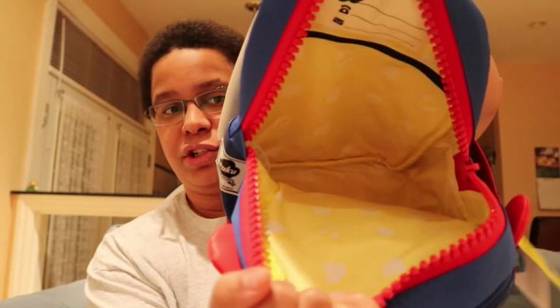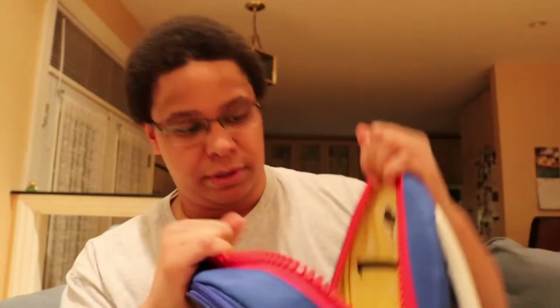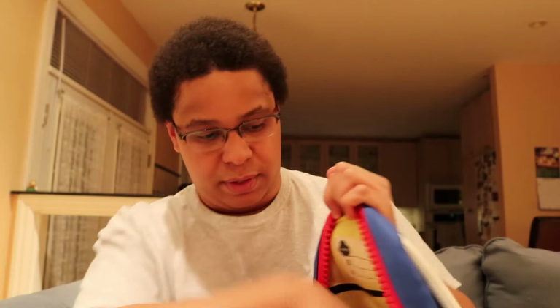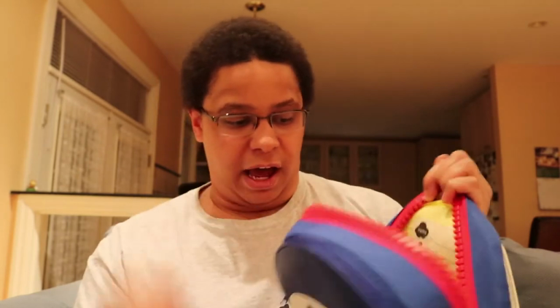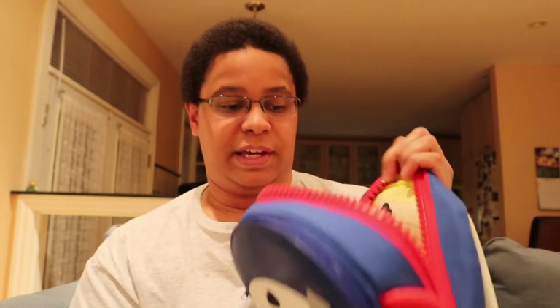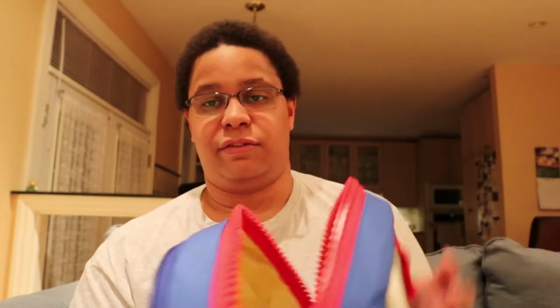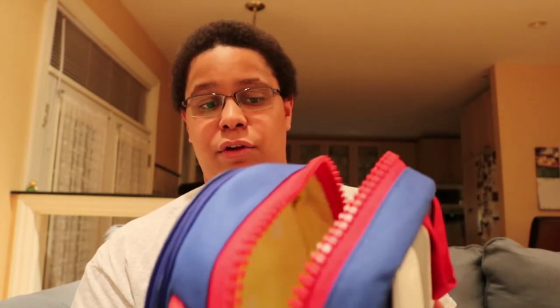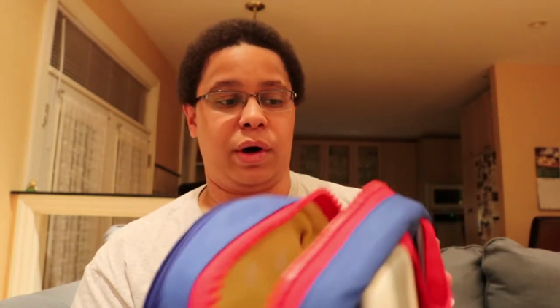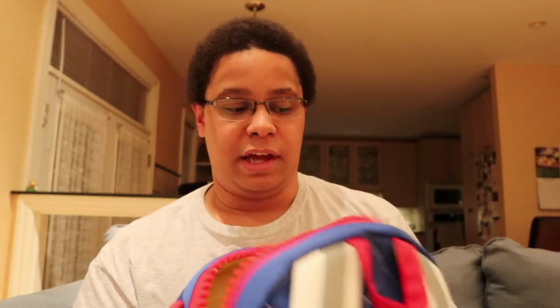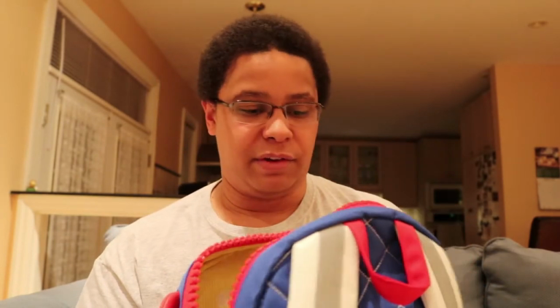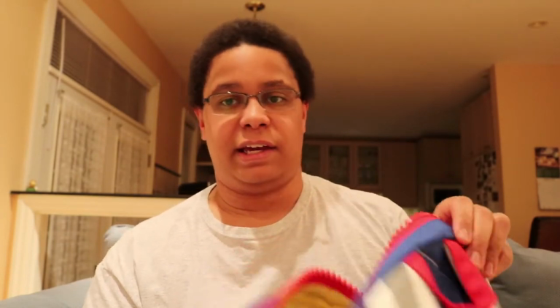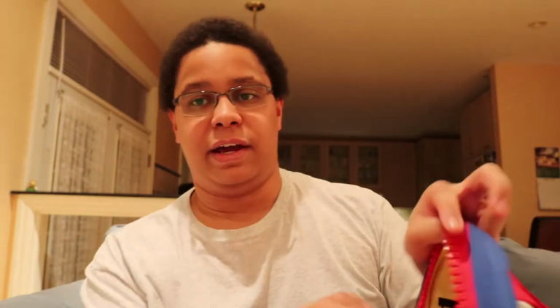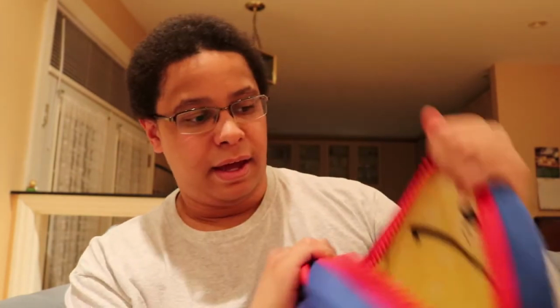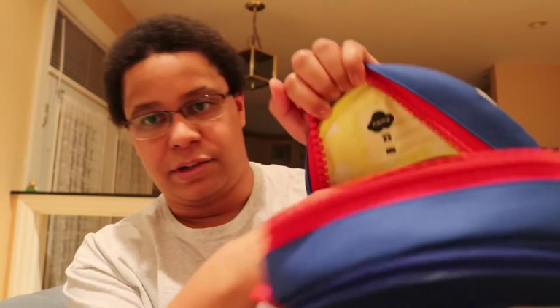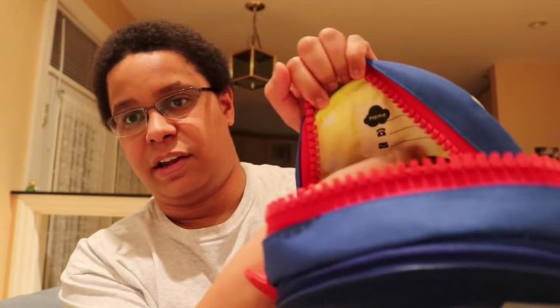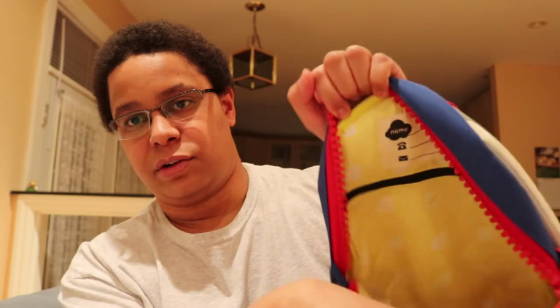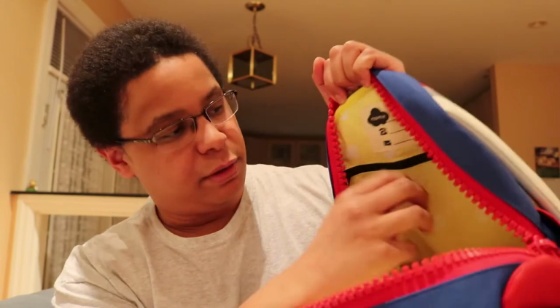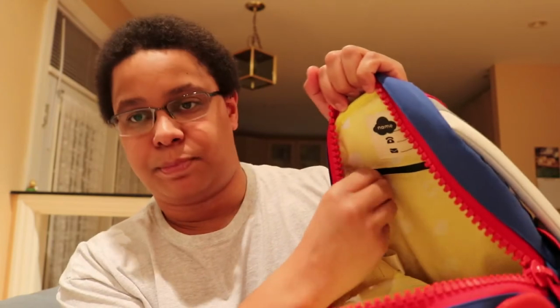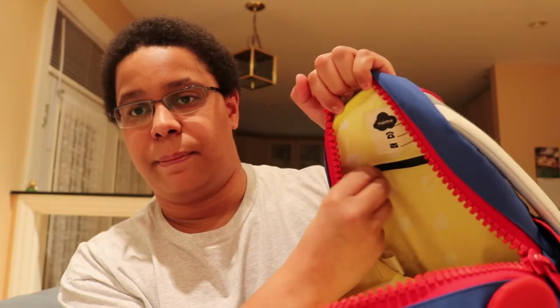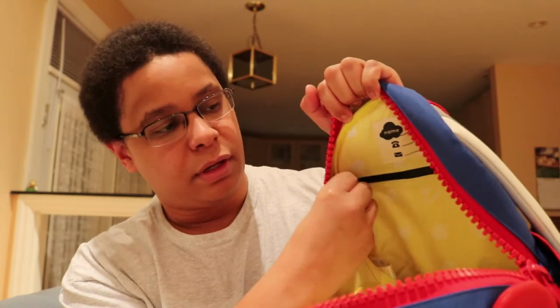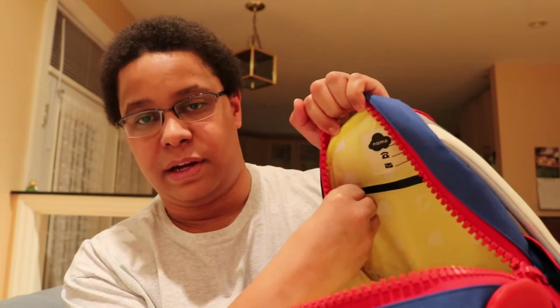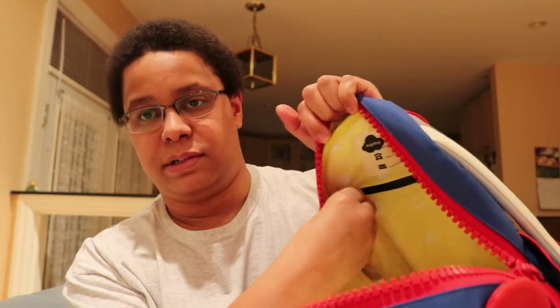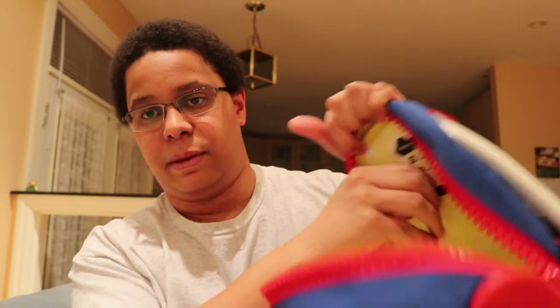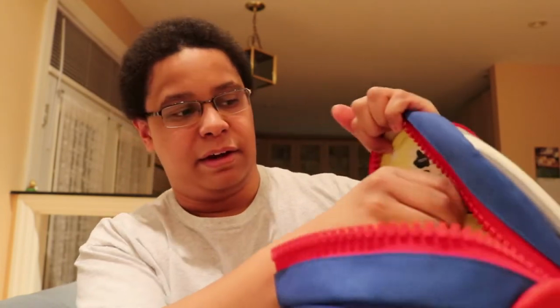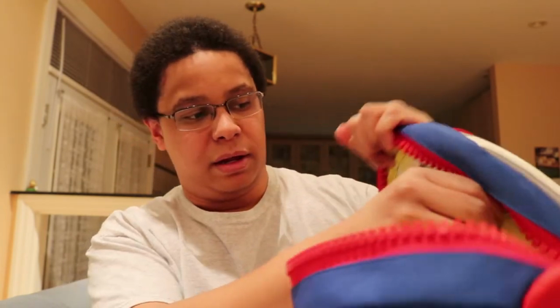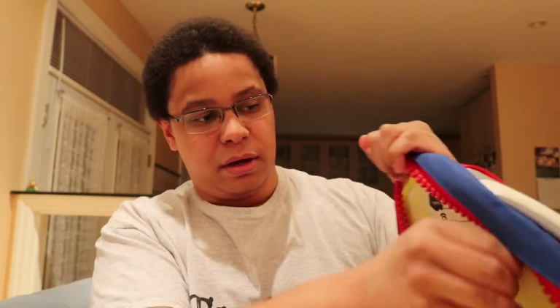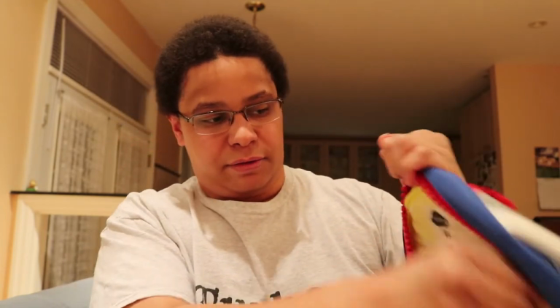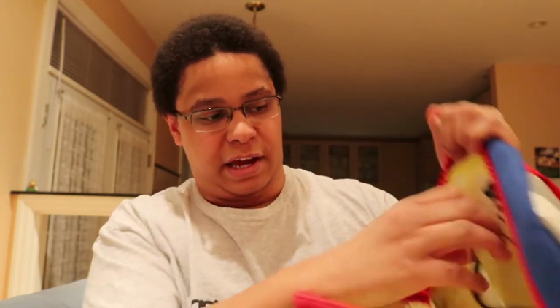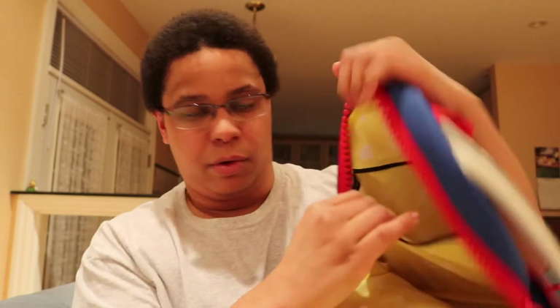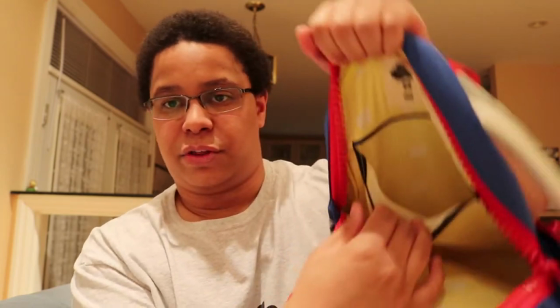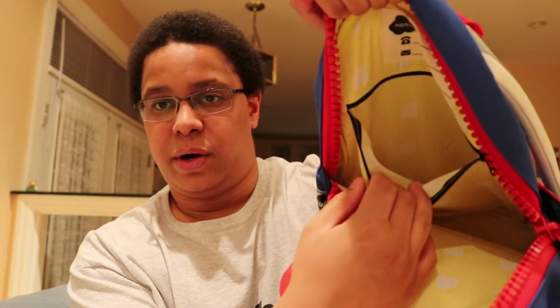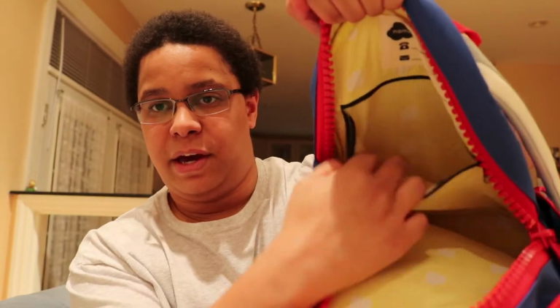This bag has tons of storage — it's super deep. Kids can fit all their toys in there whenever they need to carry them. There's also a nice little secret compartment zipper in the back for any extra storage or things you want to keep hidden.